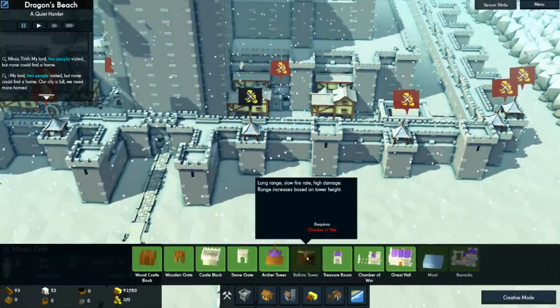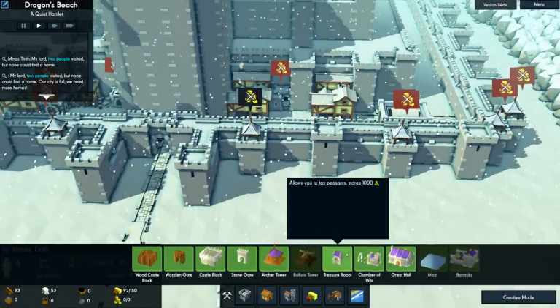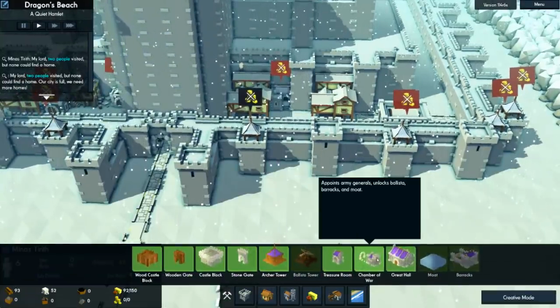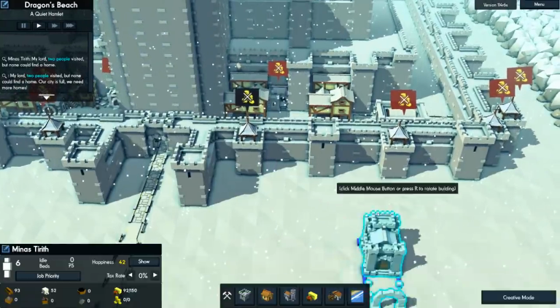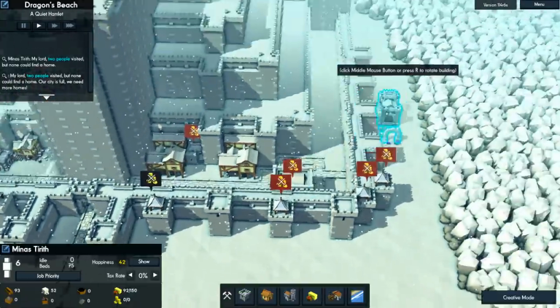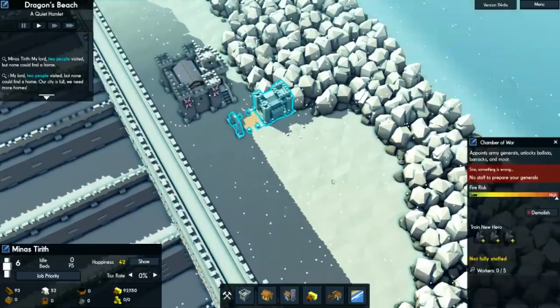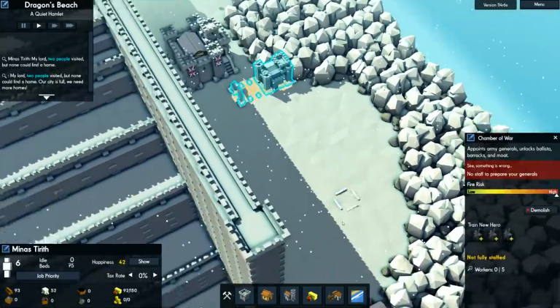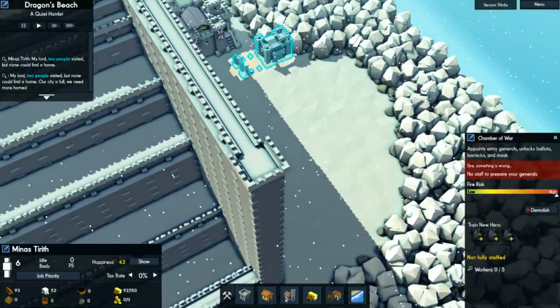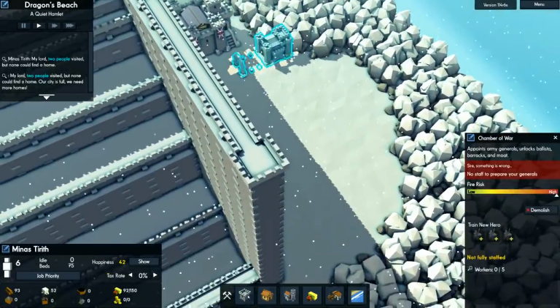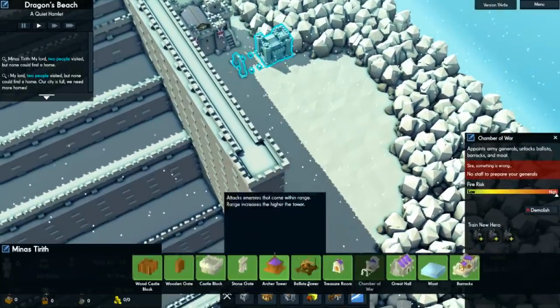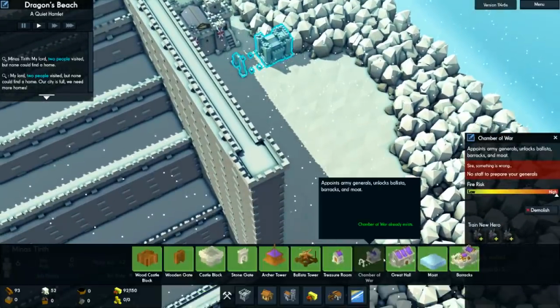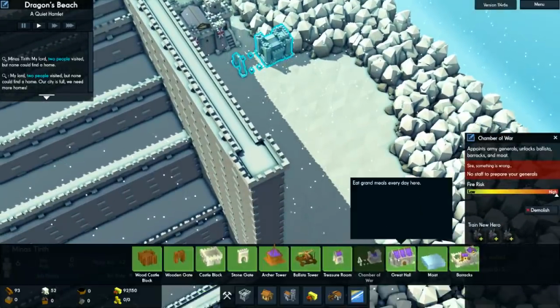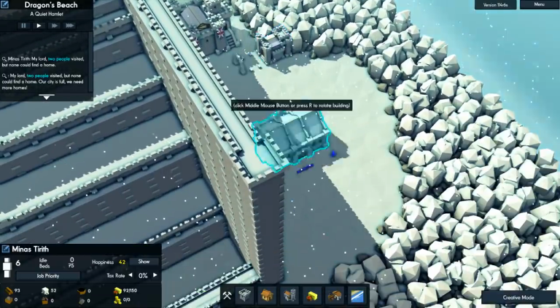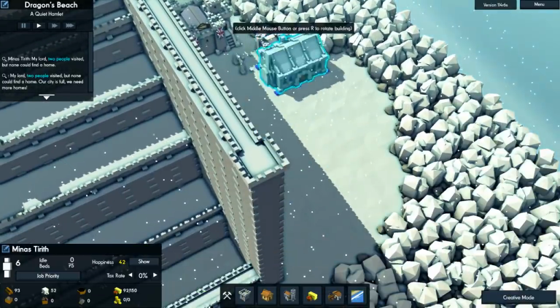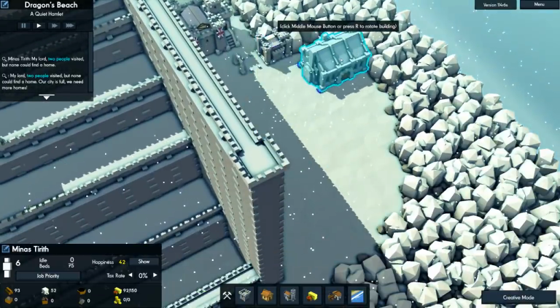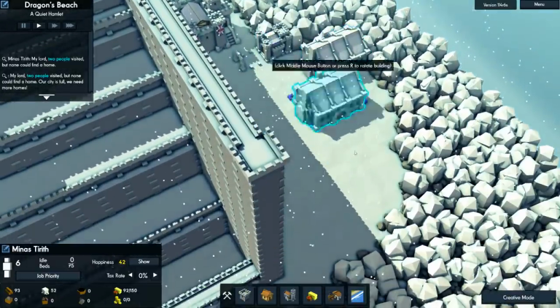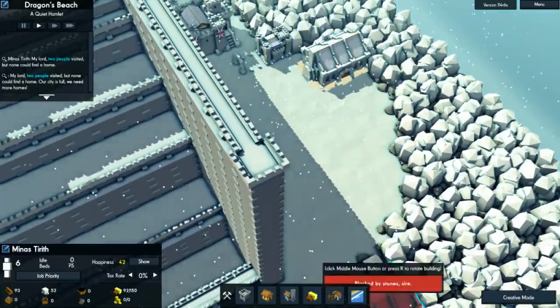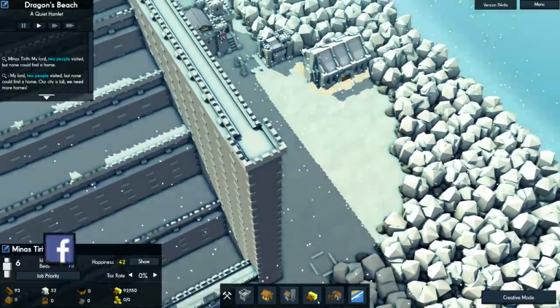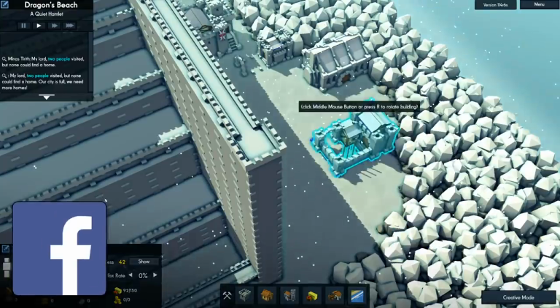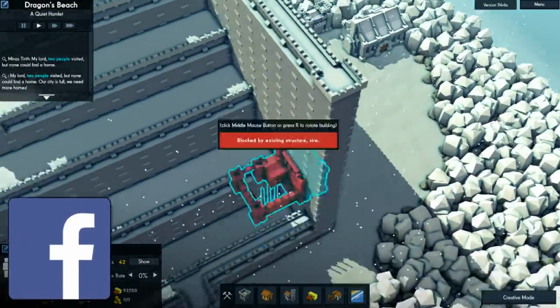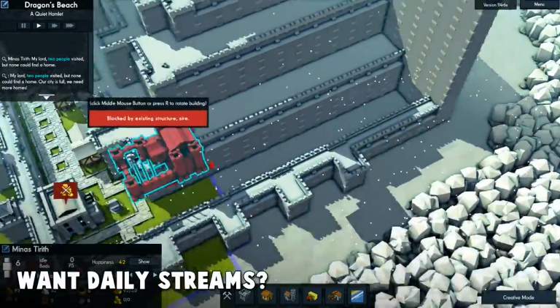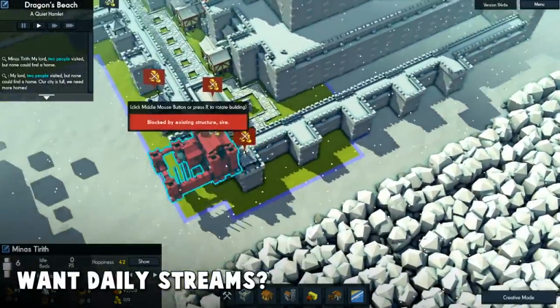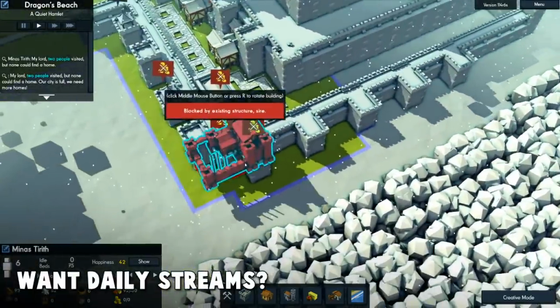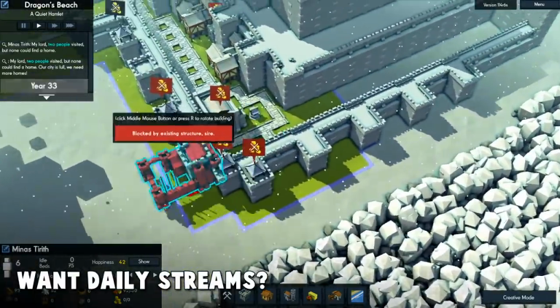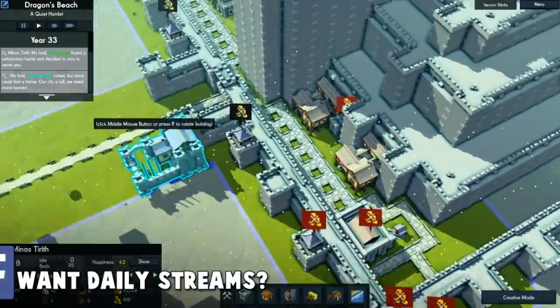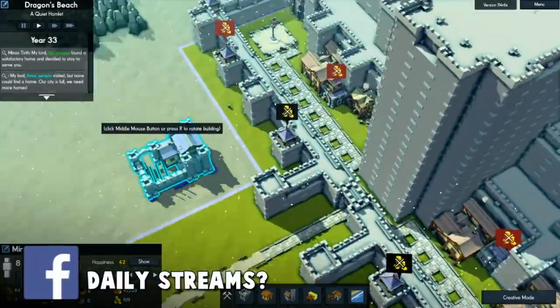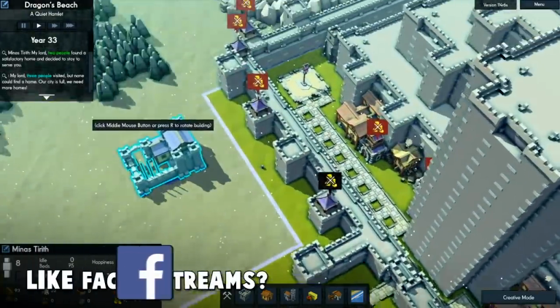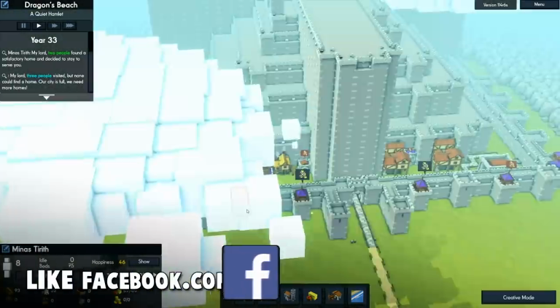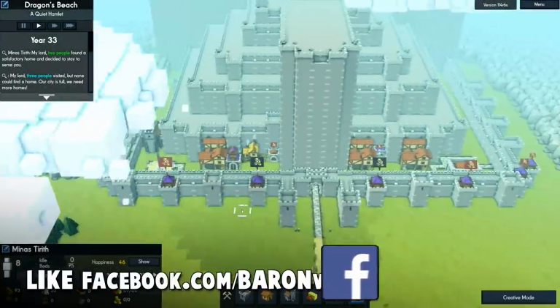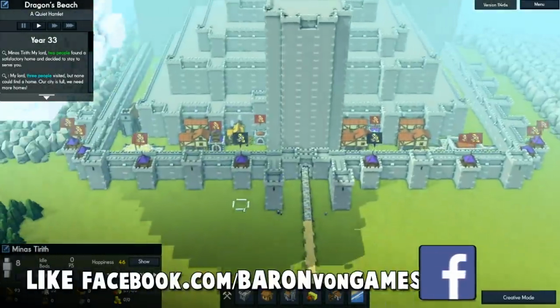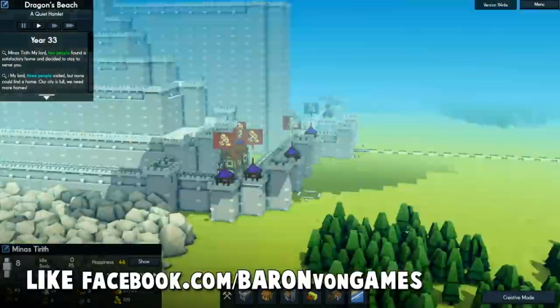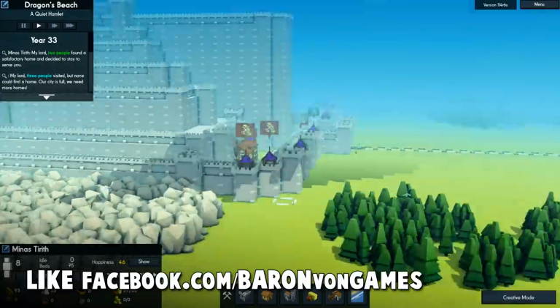We need a chamber of war — put one of those back there. Let's get a great hall. And then we'll get a barracks. Where do we want to put the barracks? All right, so the first layer... I'm not sure you can get rid of these things.